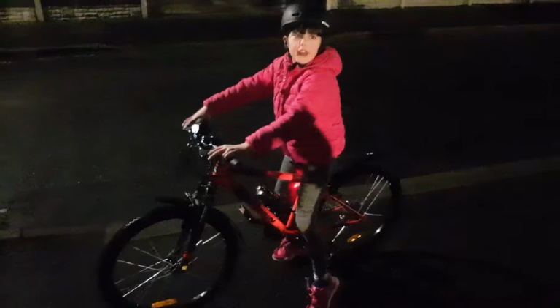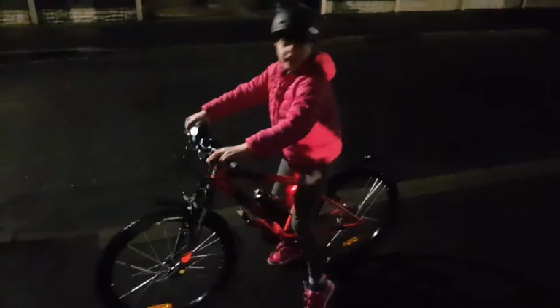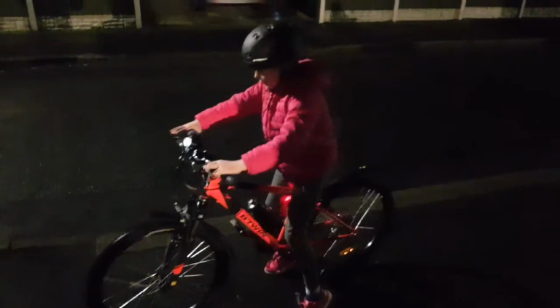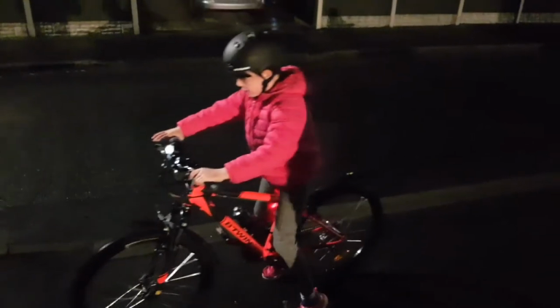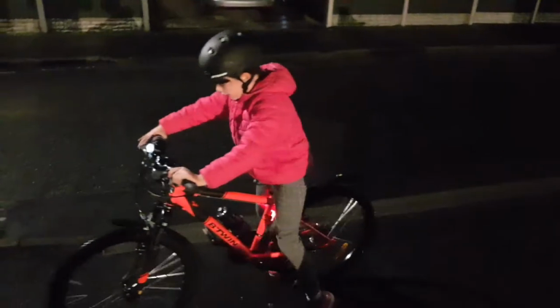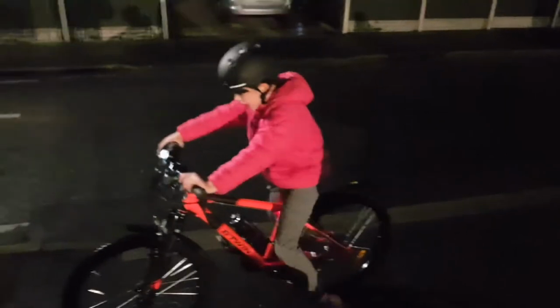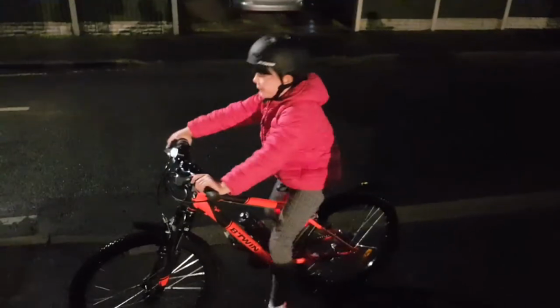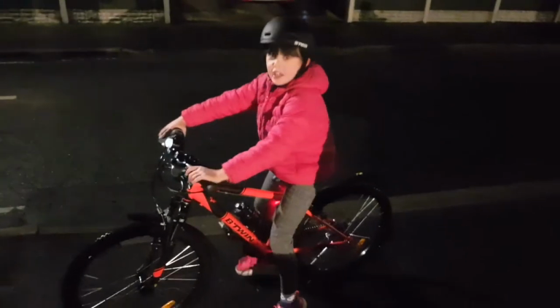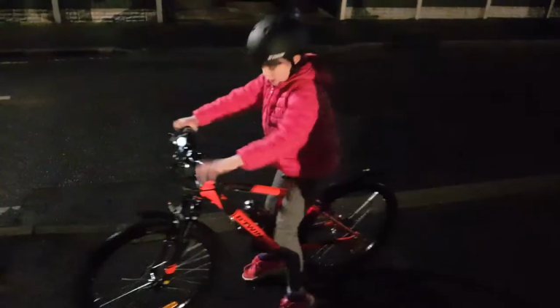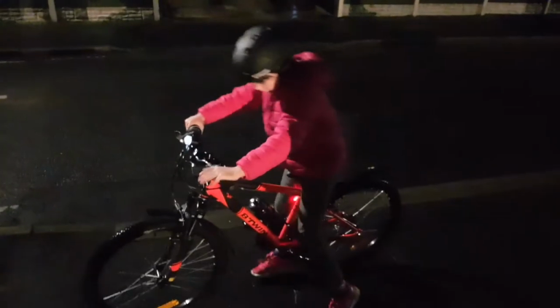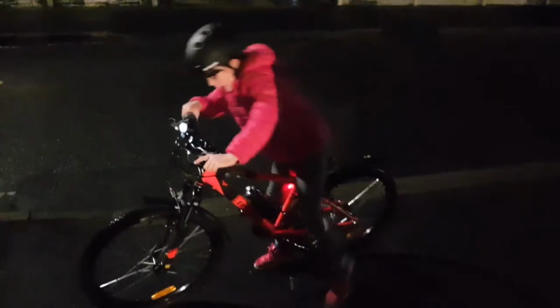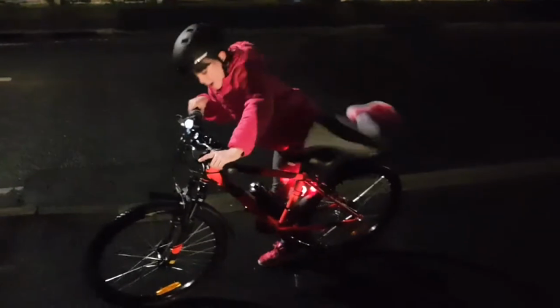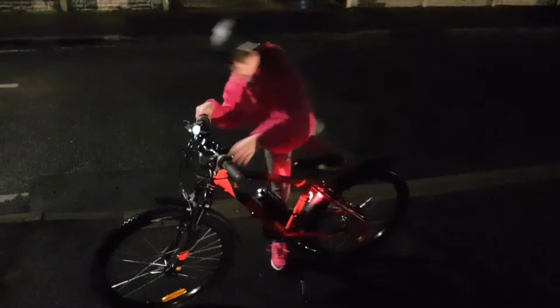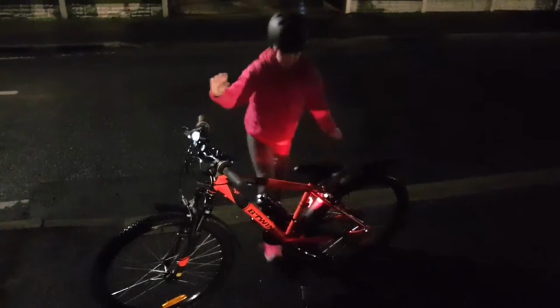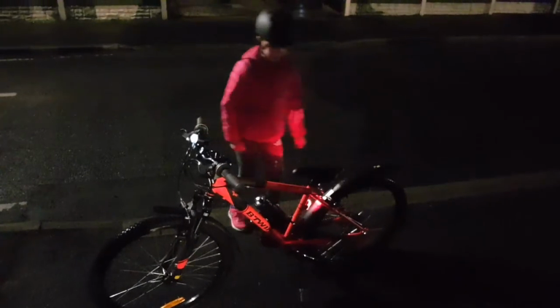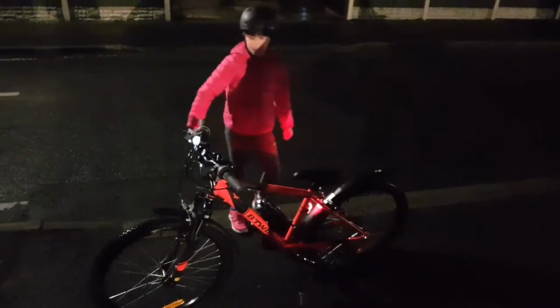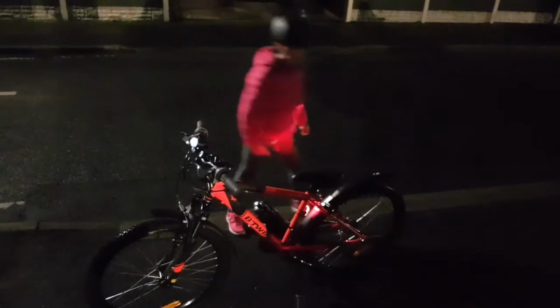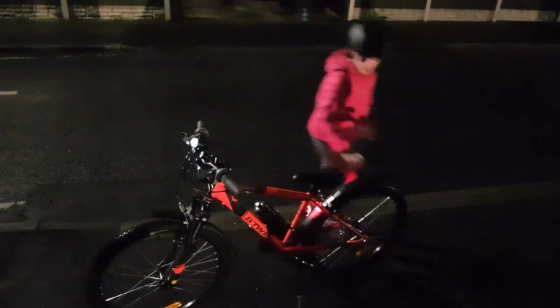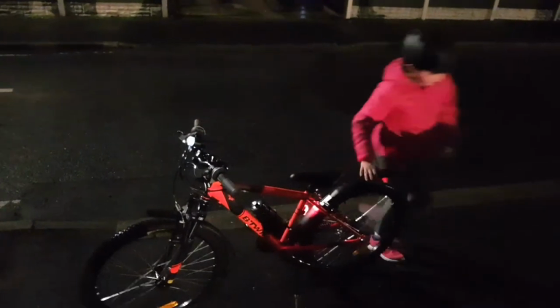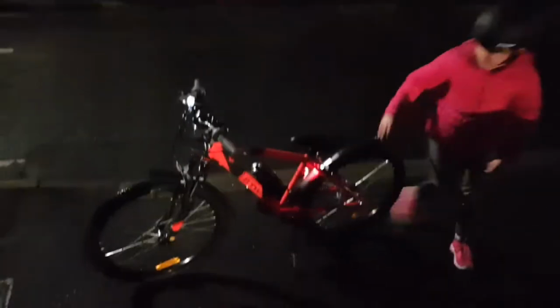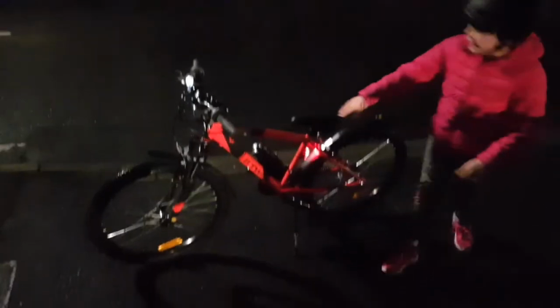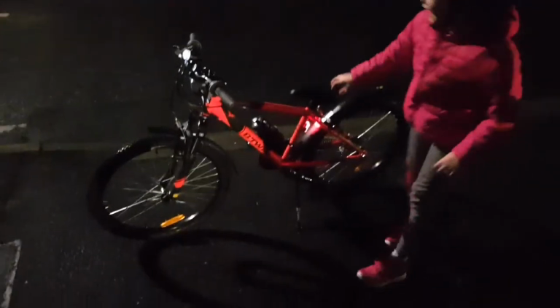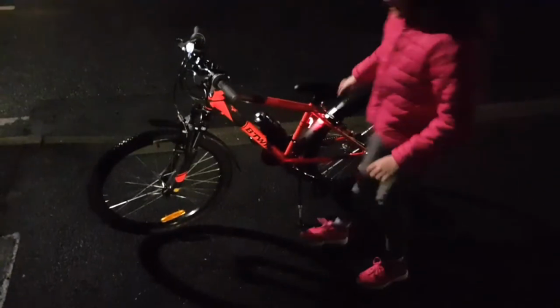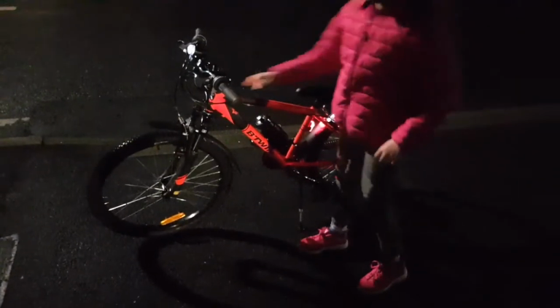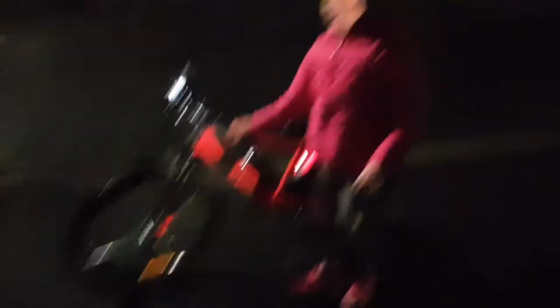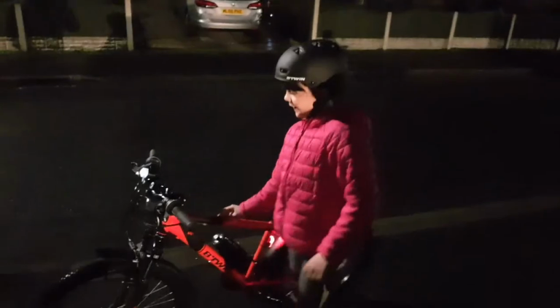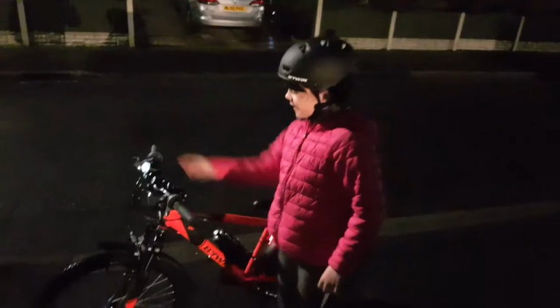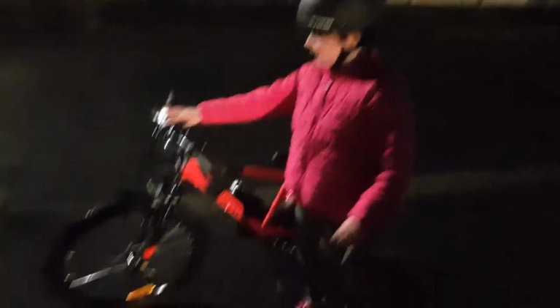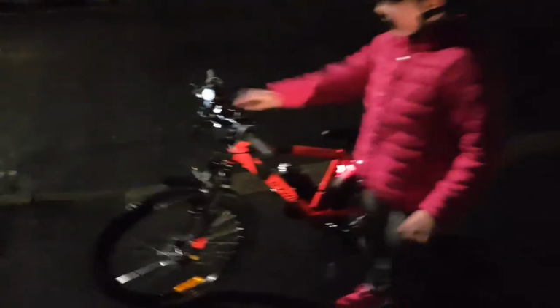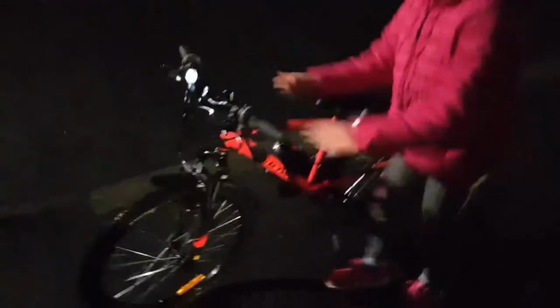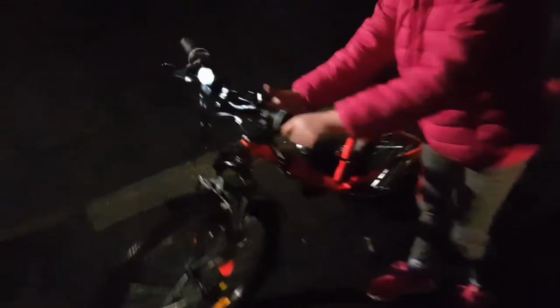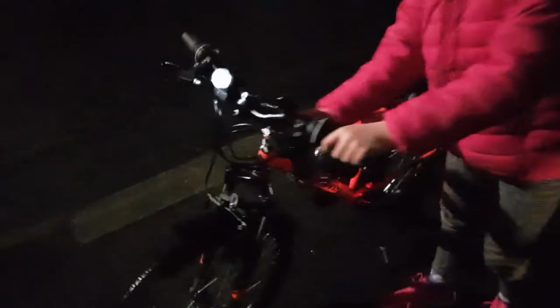Hi guys, welcome back to my channel. So I've got a new bike — I got it last week. It's really nice, I really like the color. It's got these little lights here.